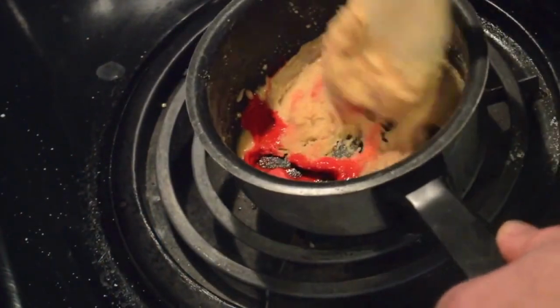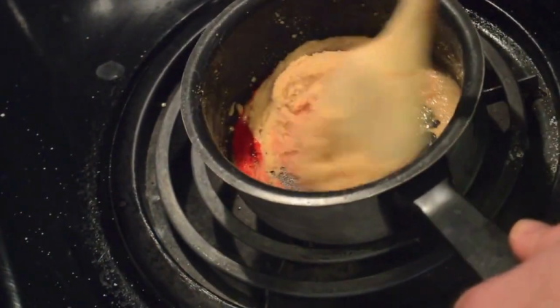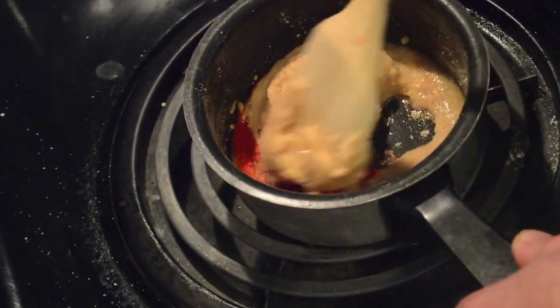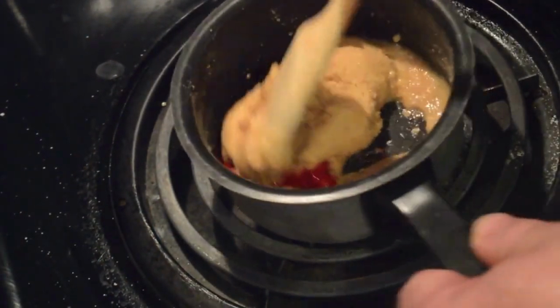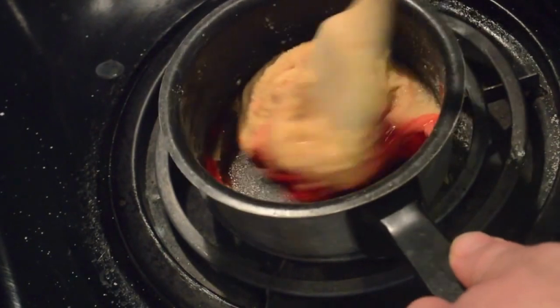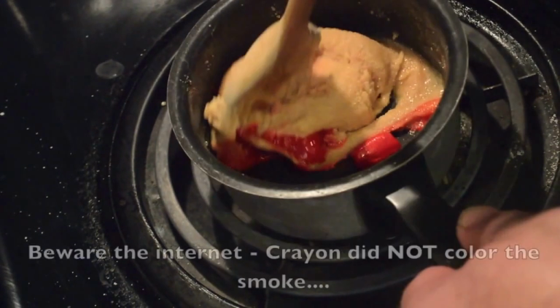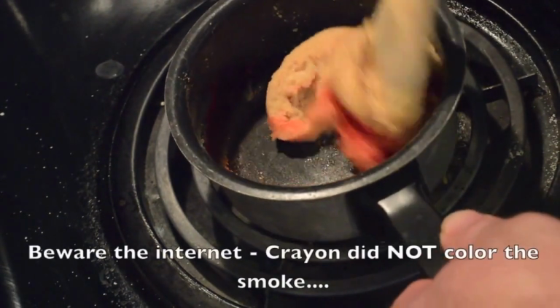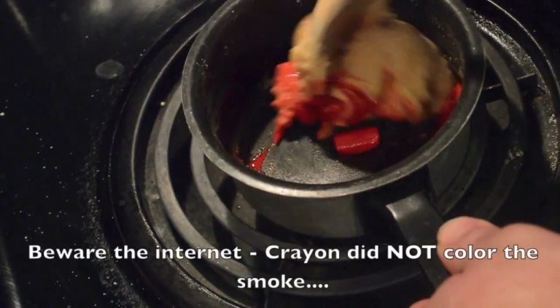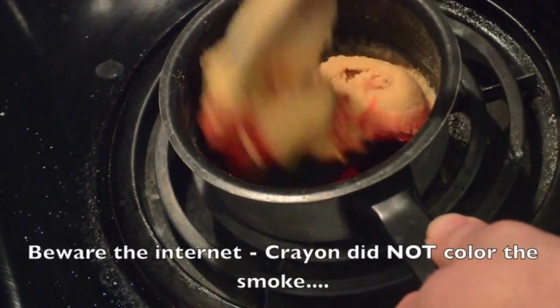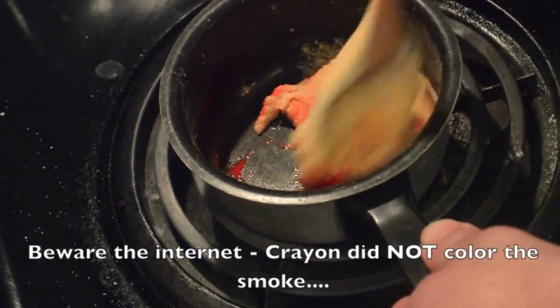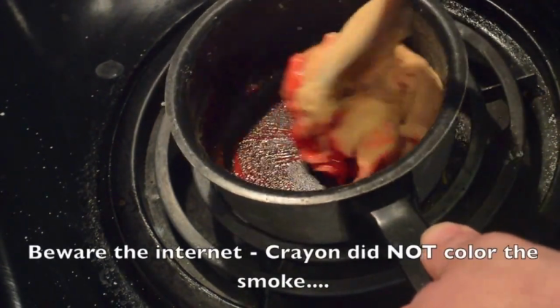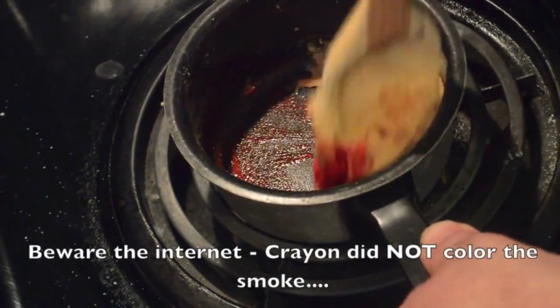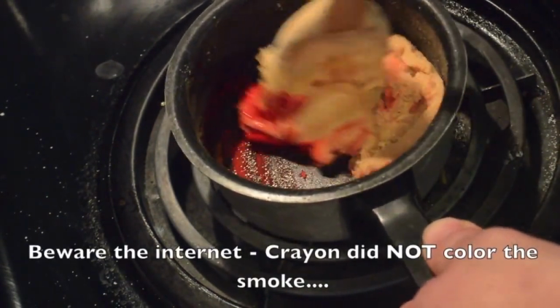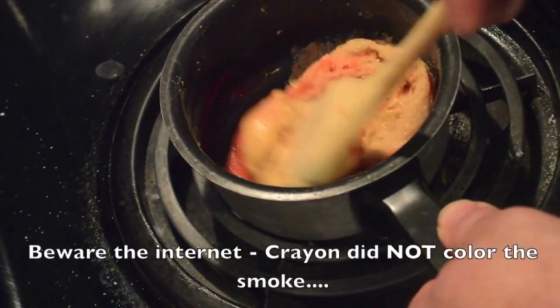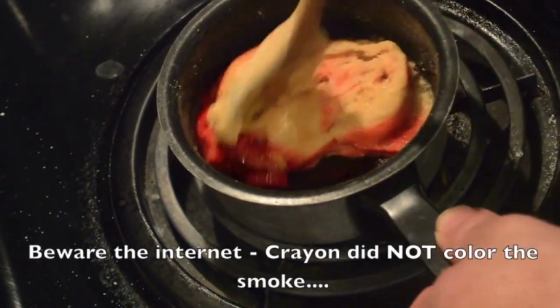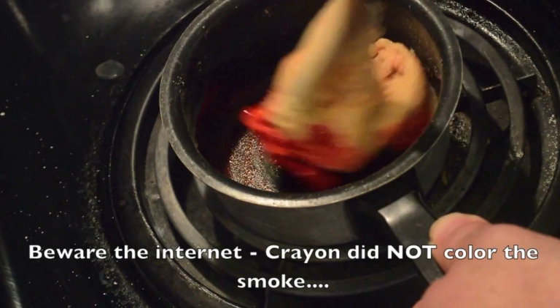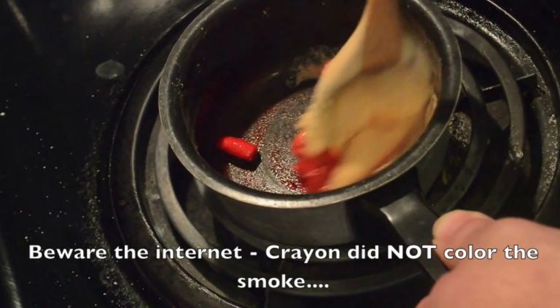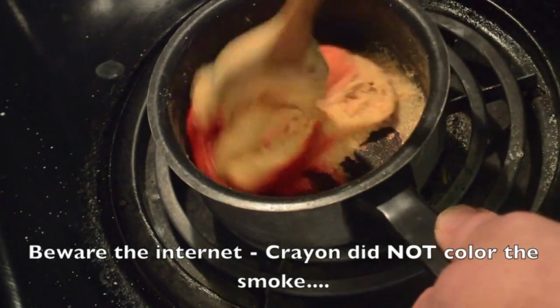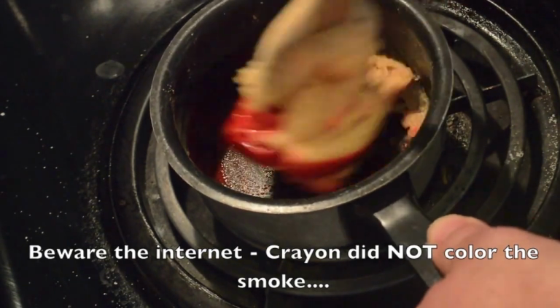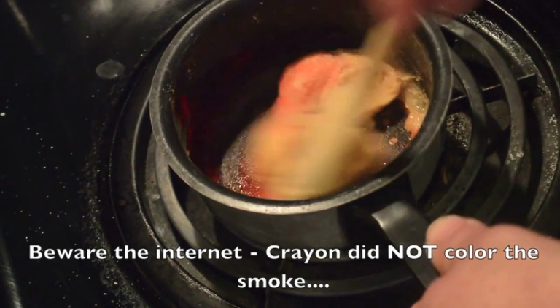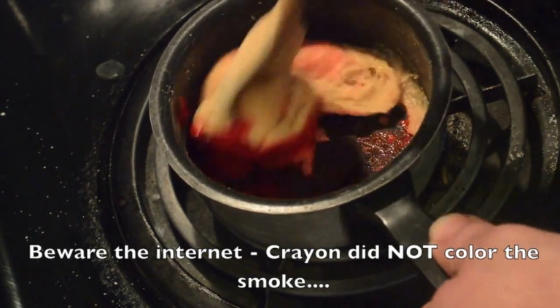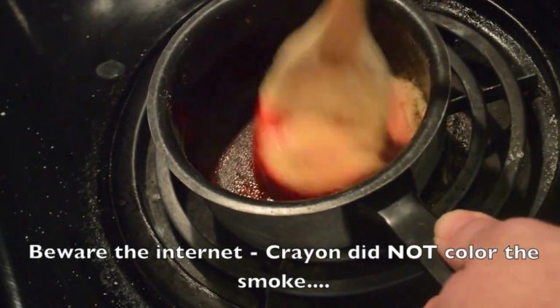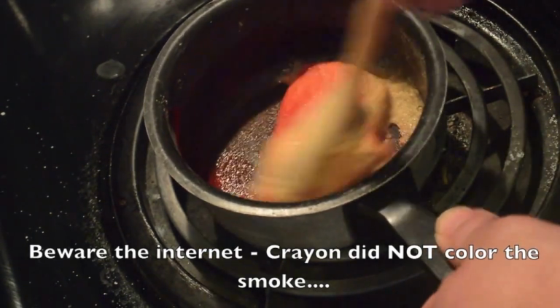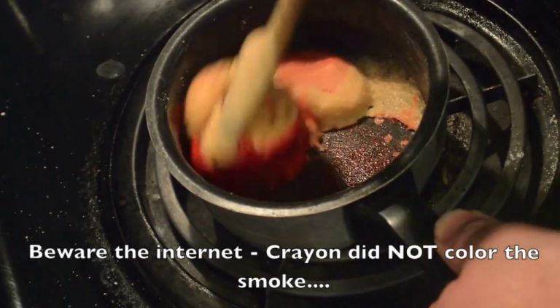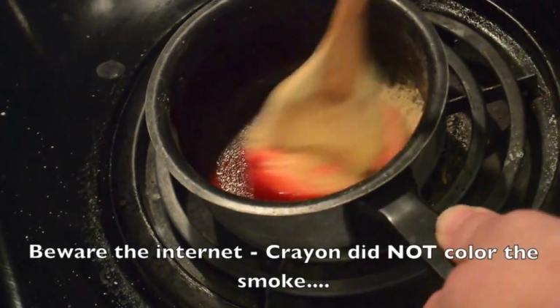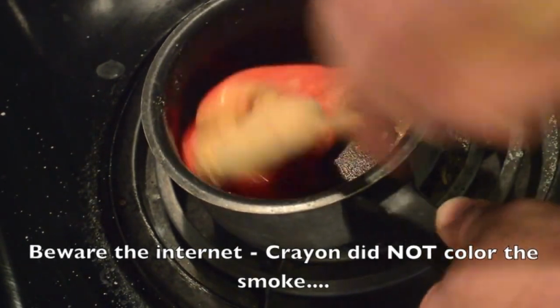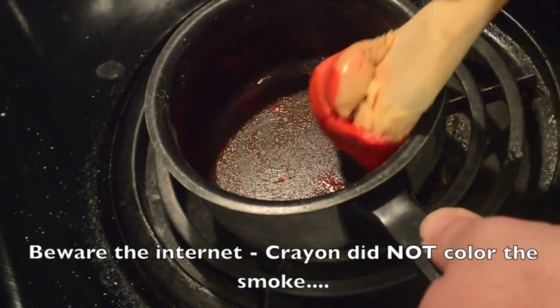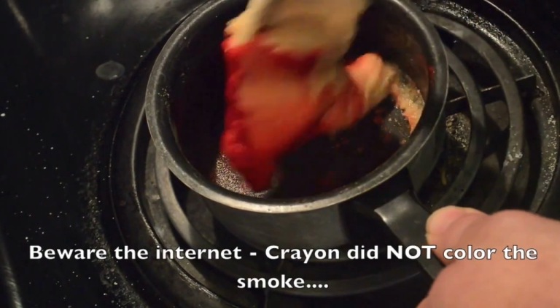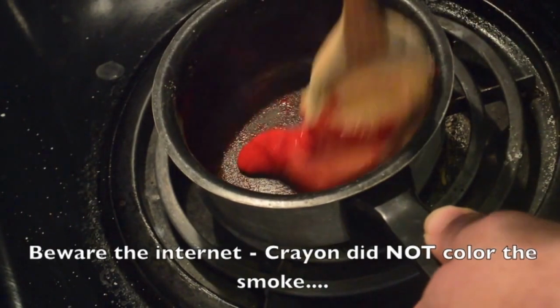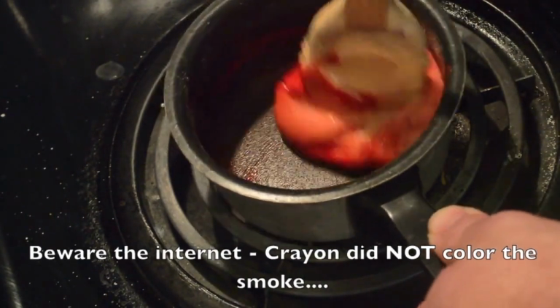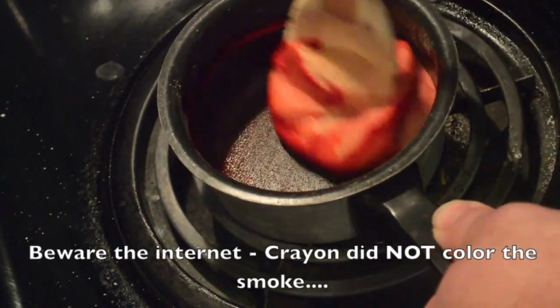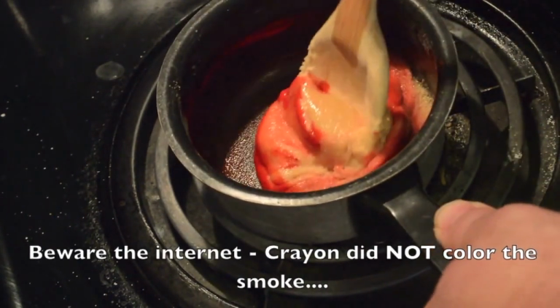Now normally colored smoke isn't done this way, but I saw this and wanted to experiment. I've got a red crayon in there and I'm melting it up with my leftover mix and mixing it up real good.